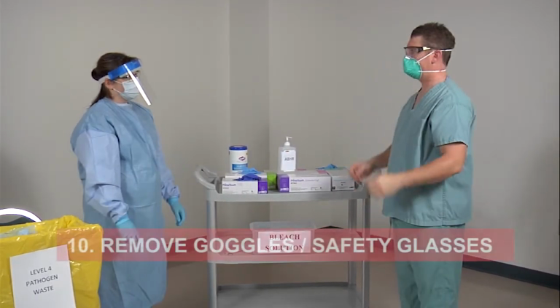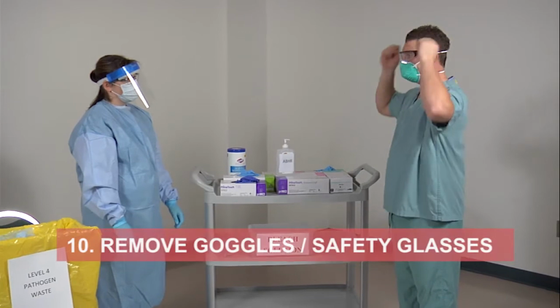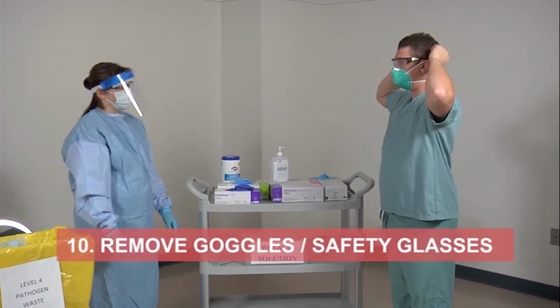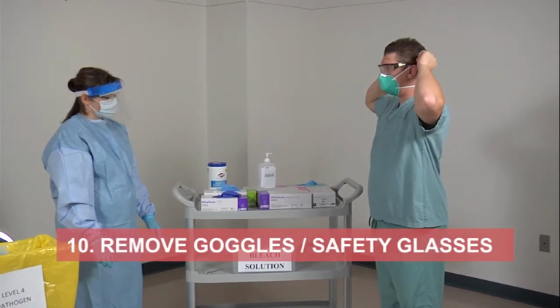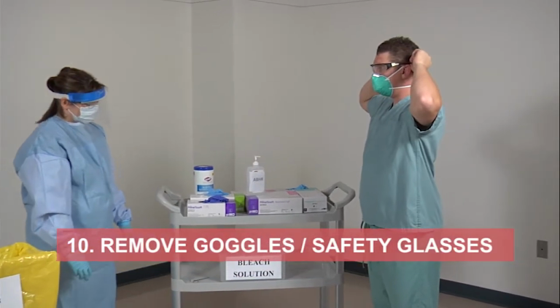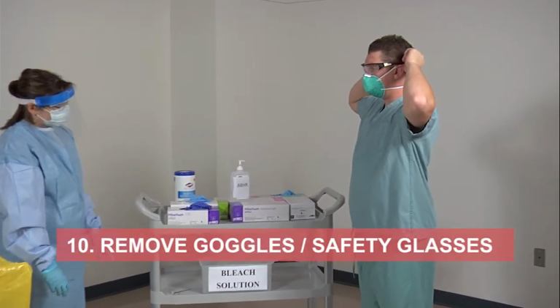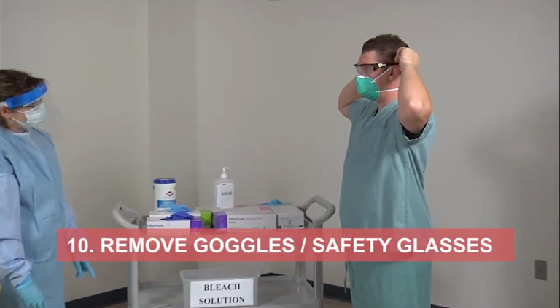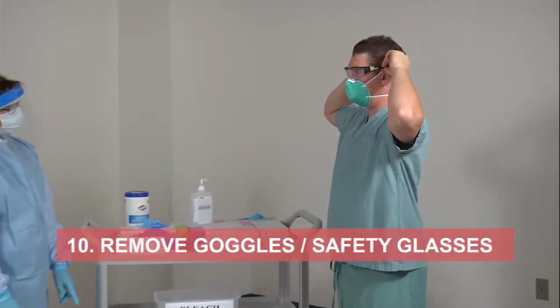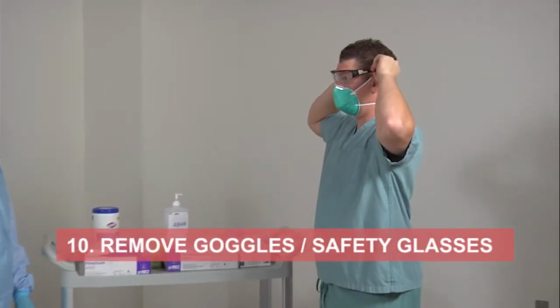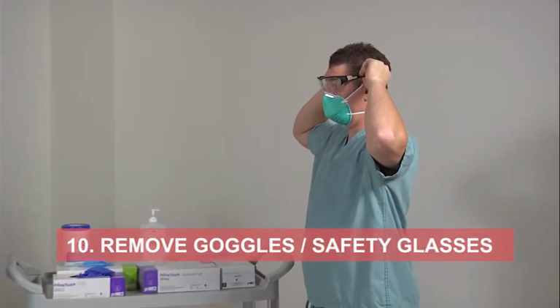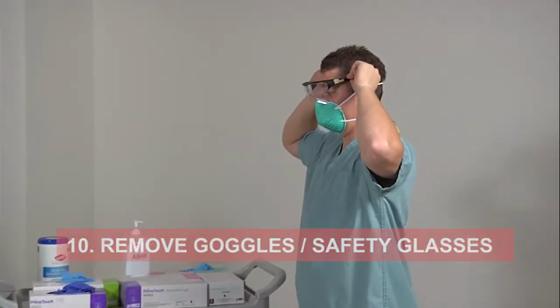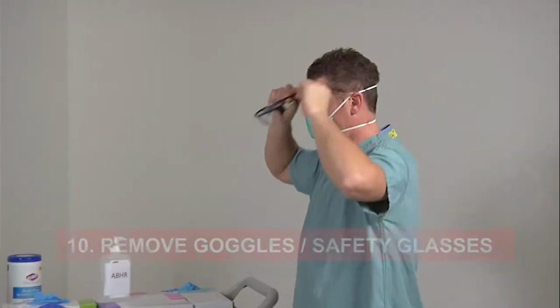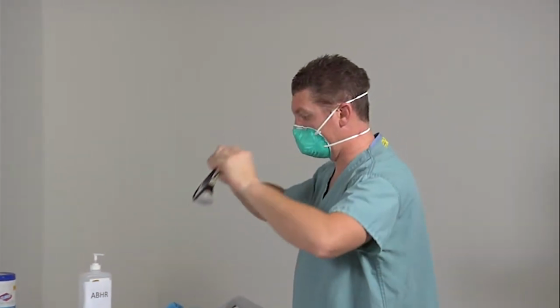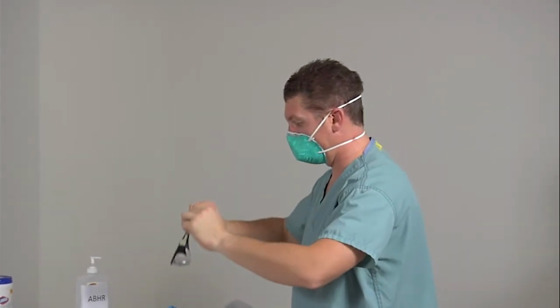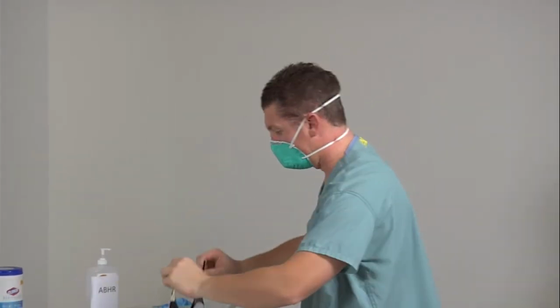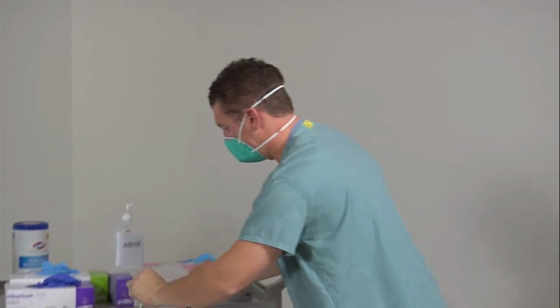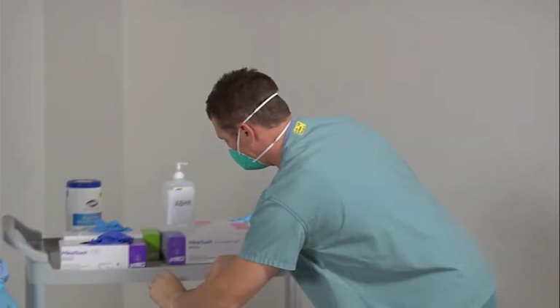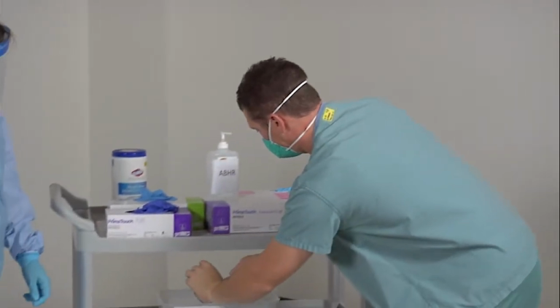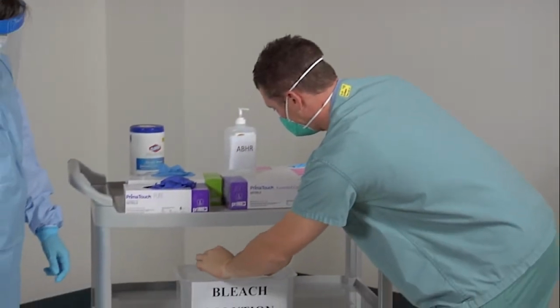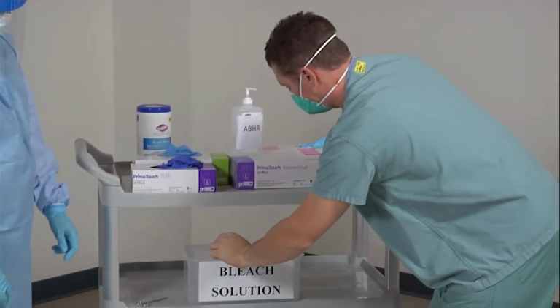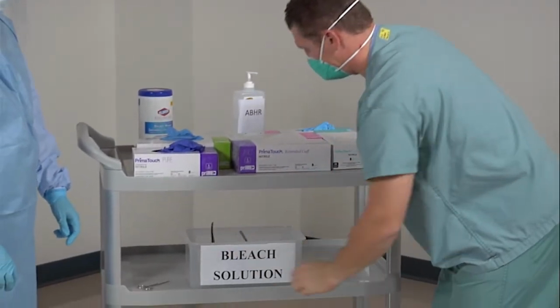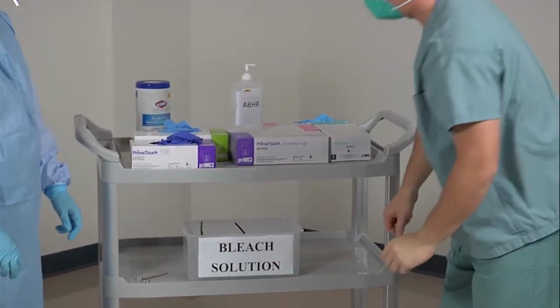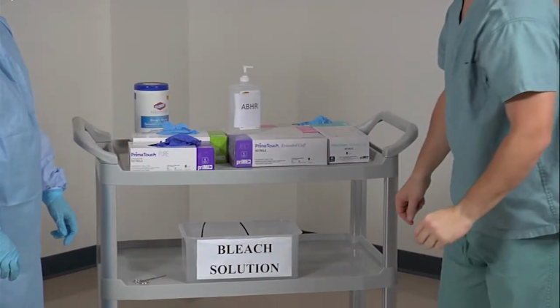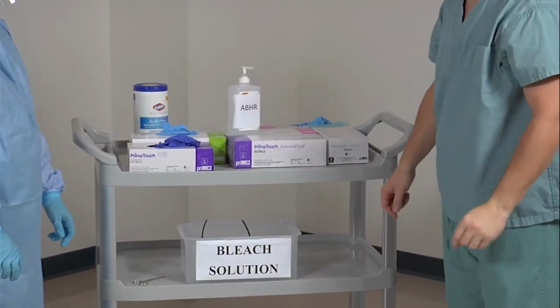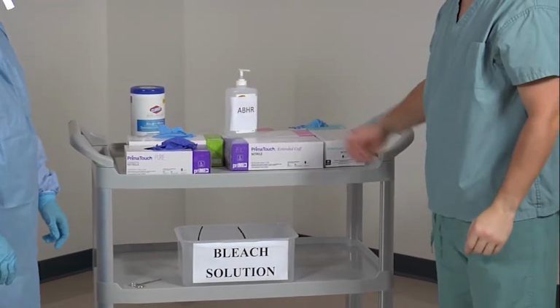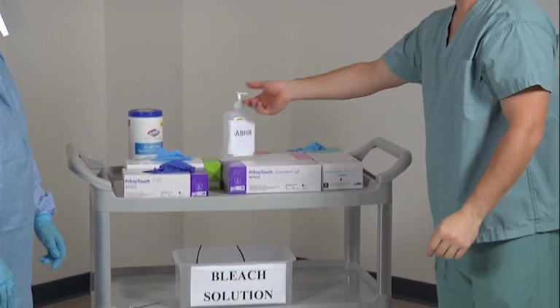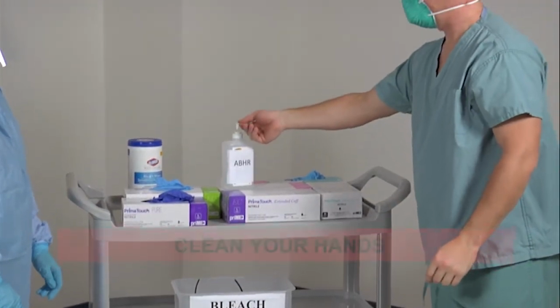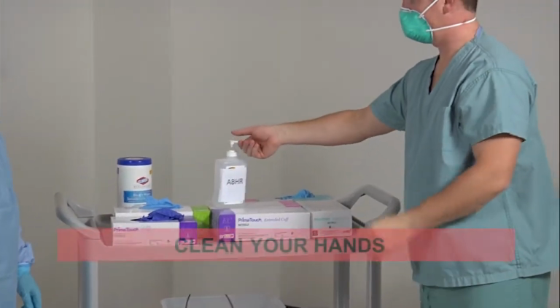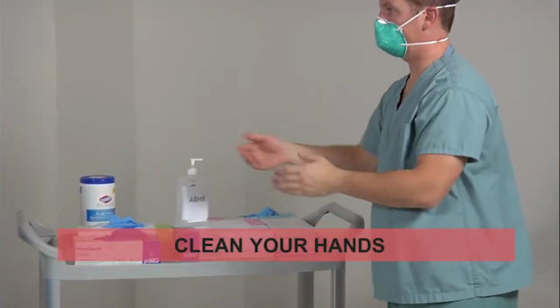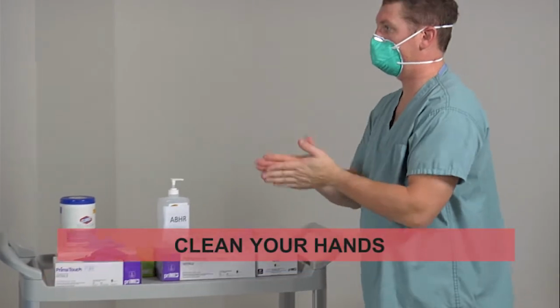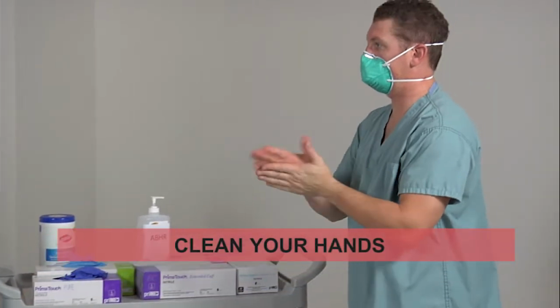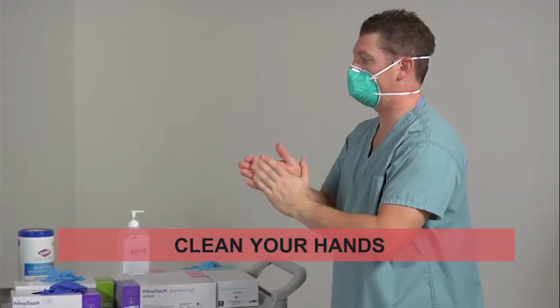Remove your safety glasses by grasping the arm of the glasses from behind your ear. Remove and place in a bucket of bleach solution. Clean your hands with an alcohol-based hand rub.